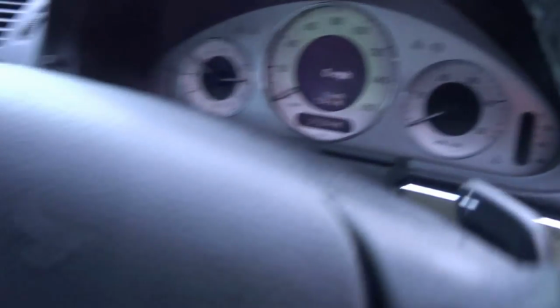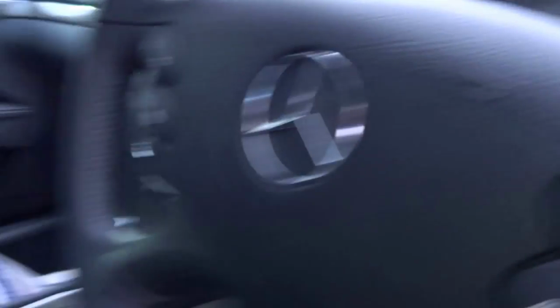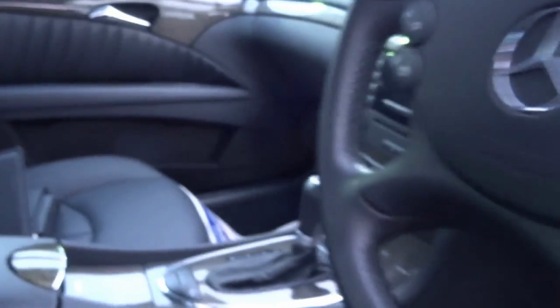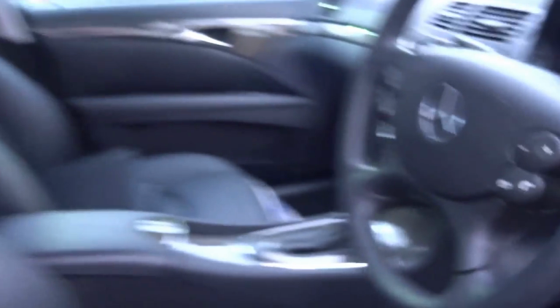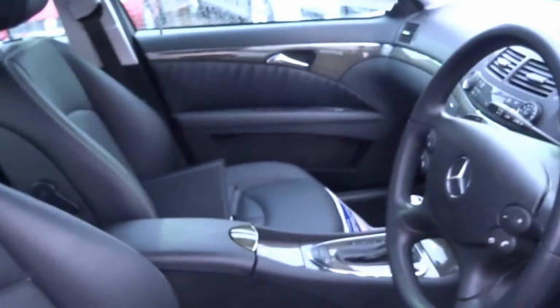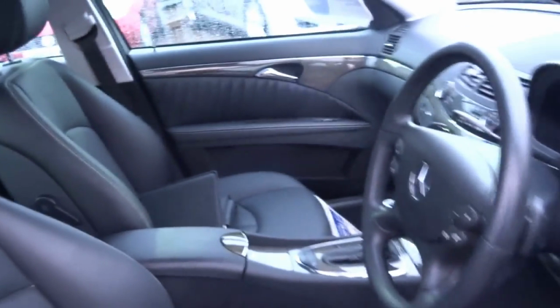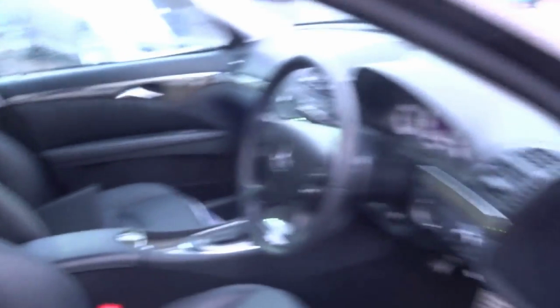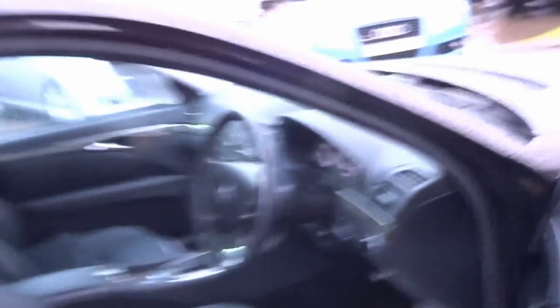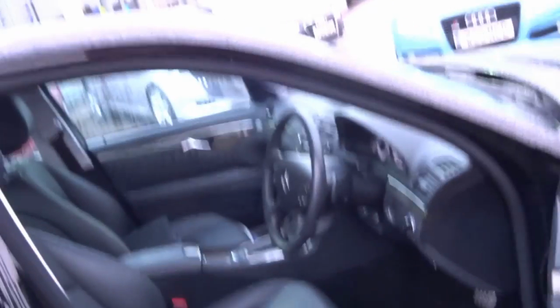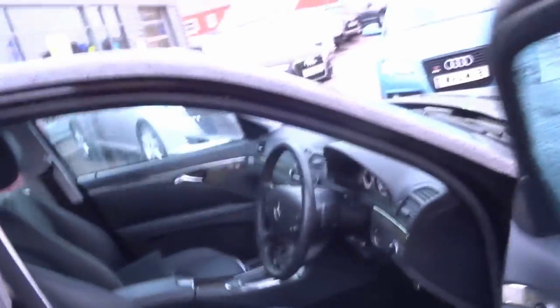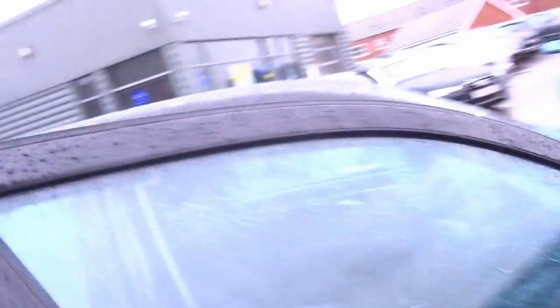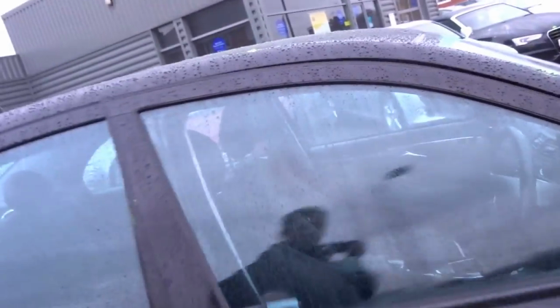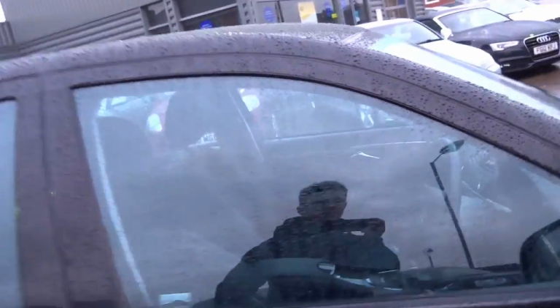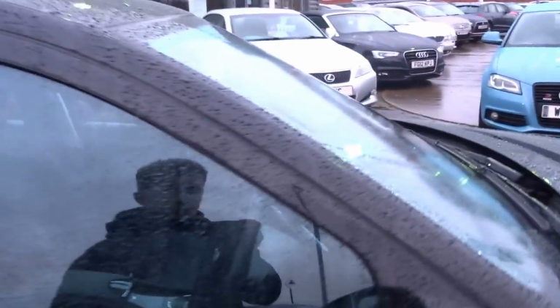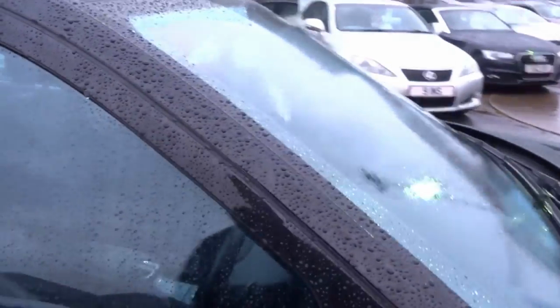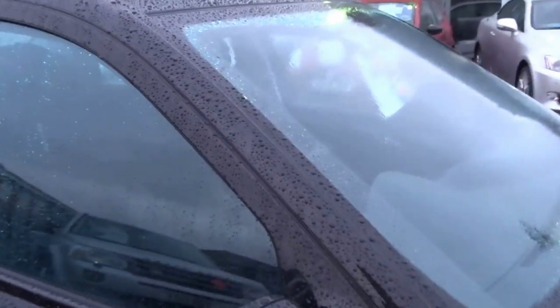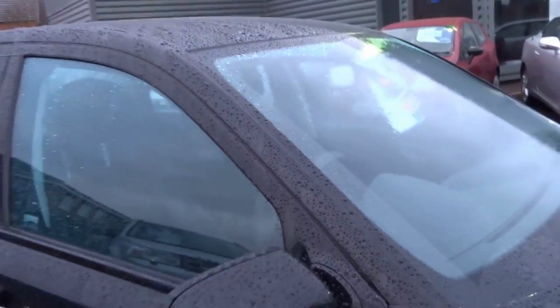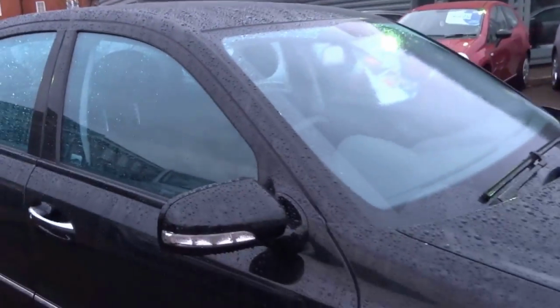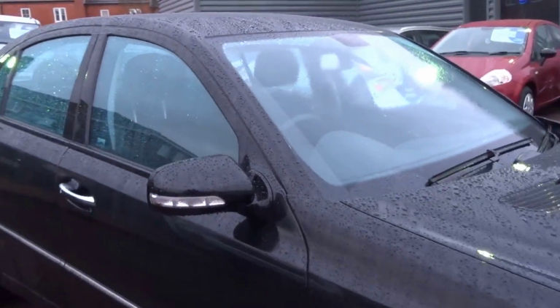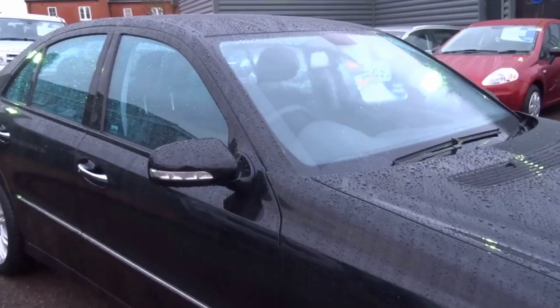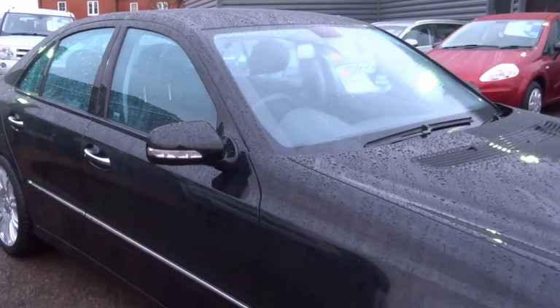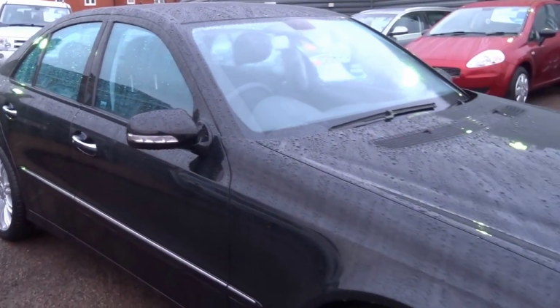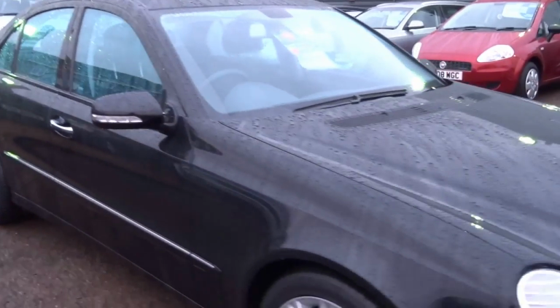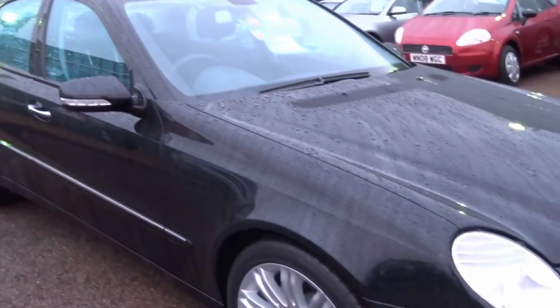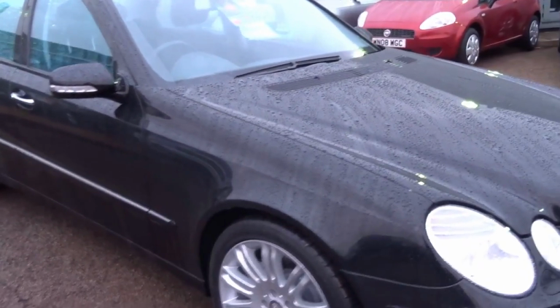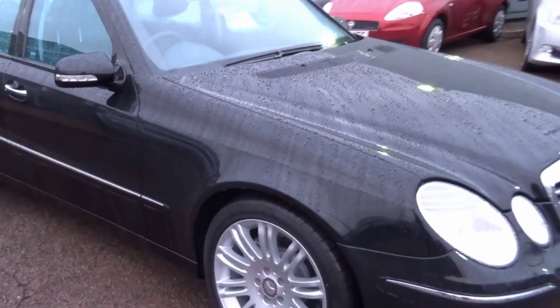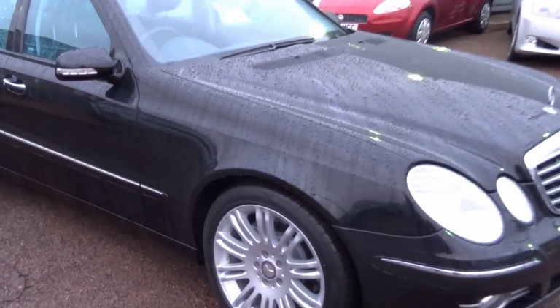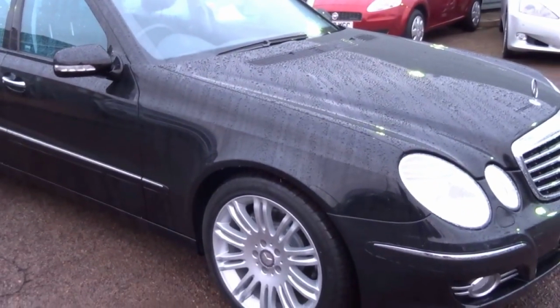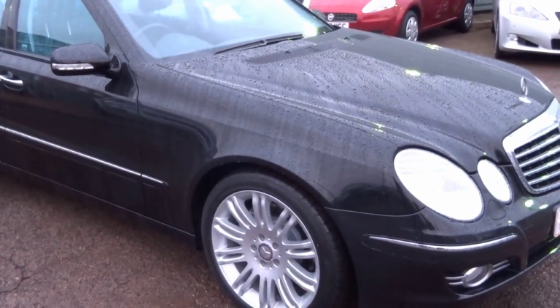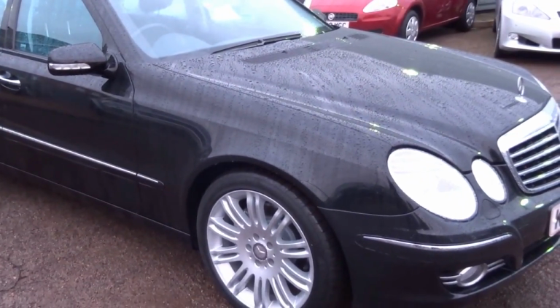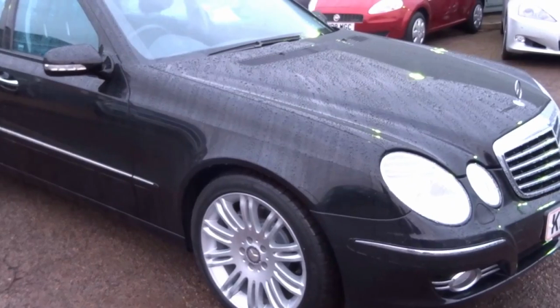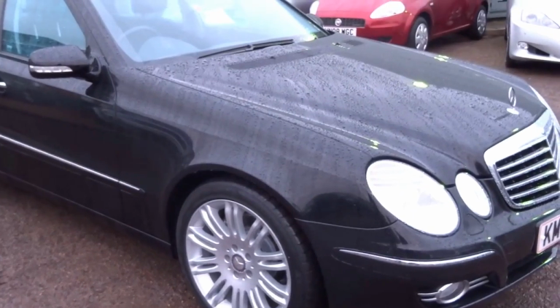It still smells new — exceptionally low mileage car with full Mercedes-Benz service history. It's got six digital stamps, so we've got the printout from Mercedes-Benz.